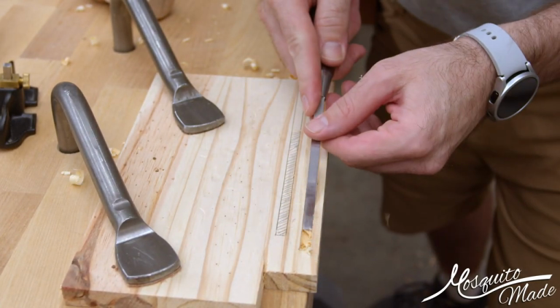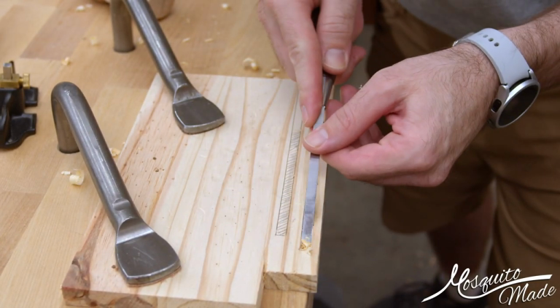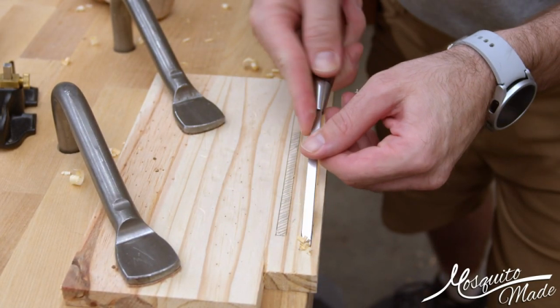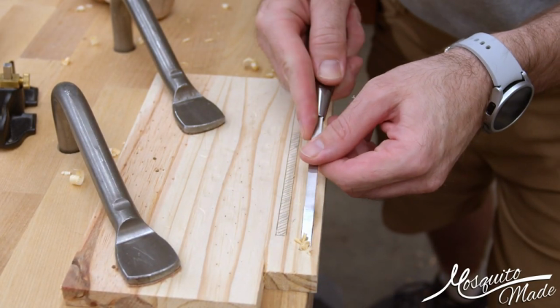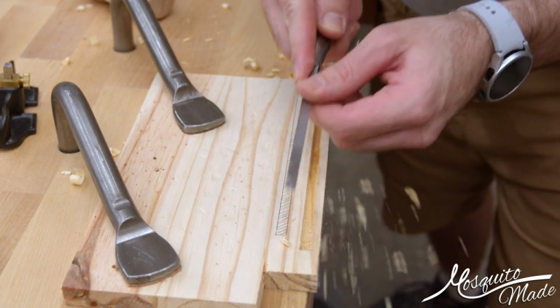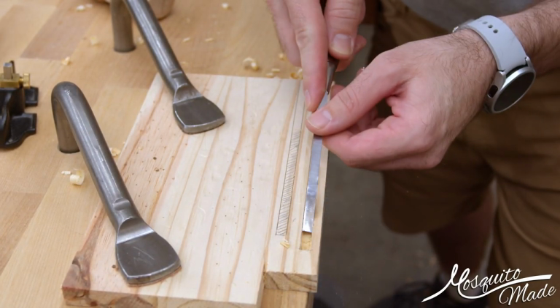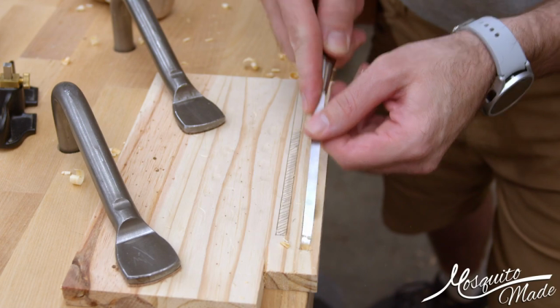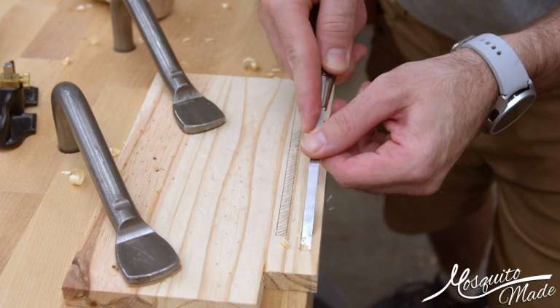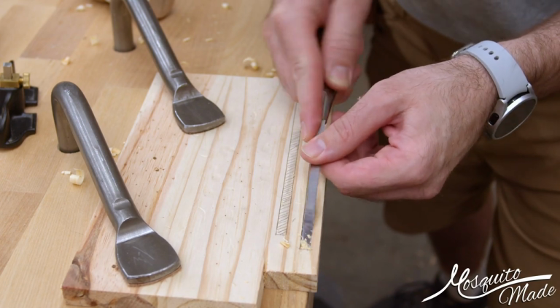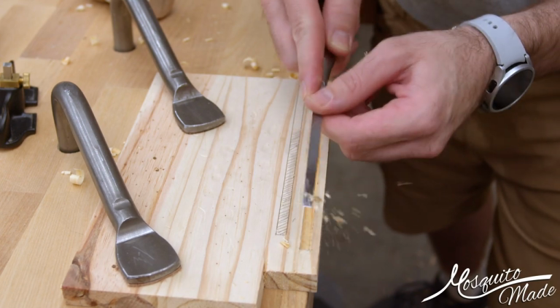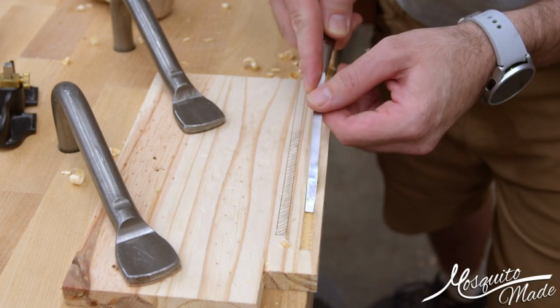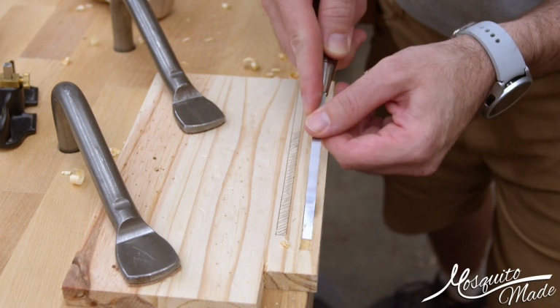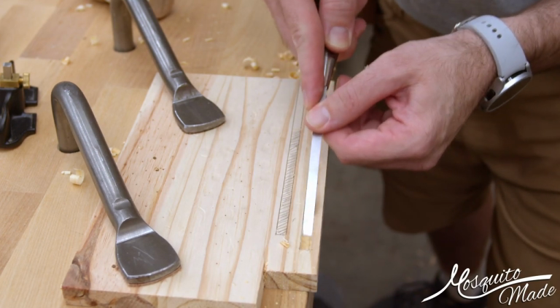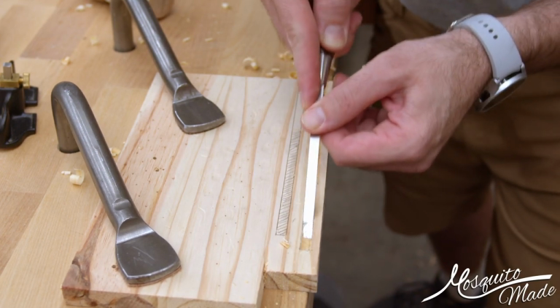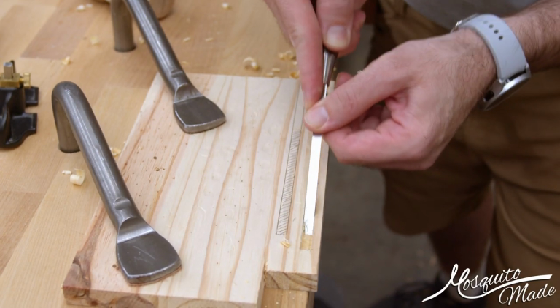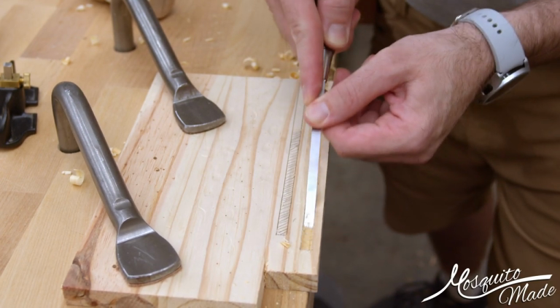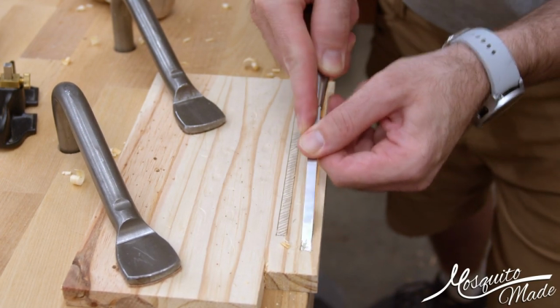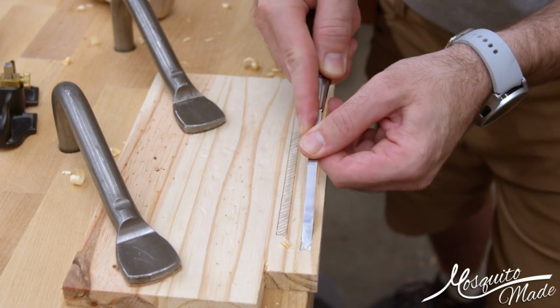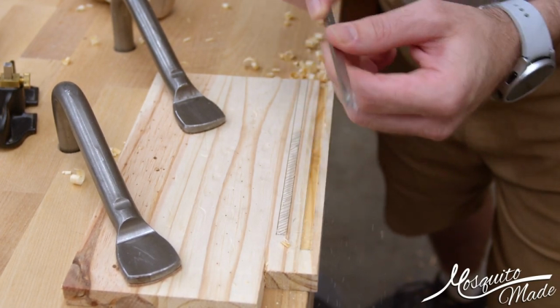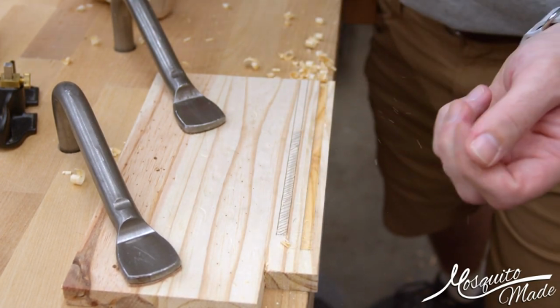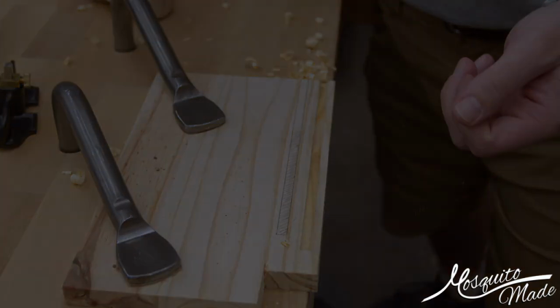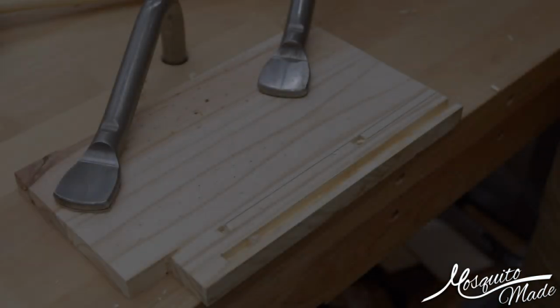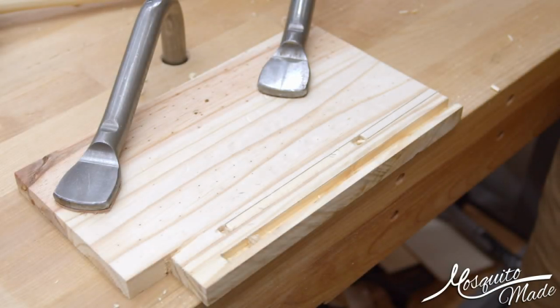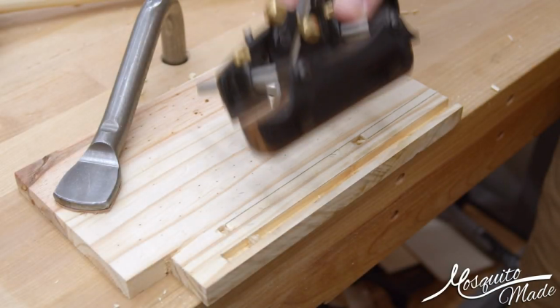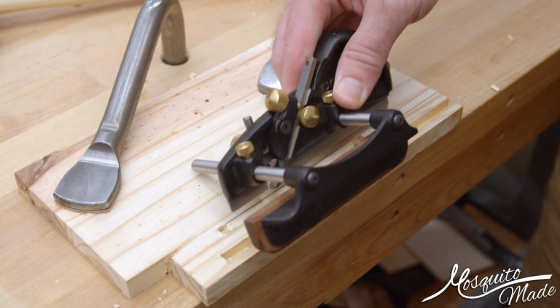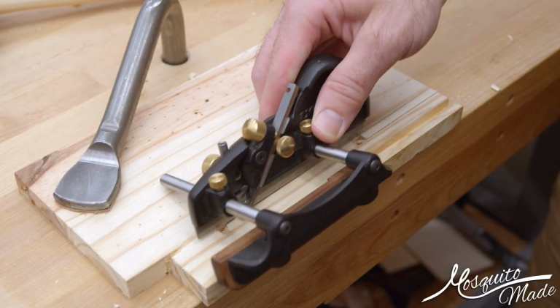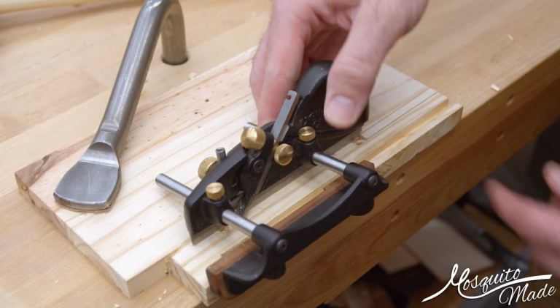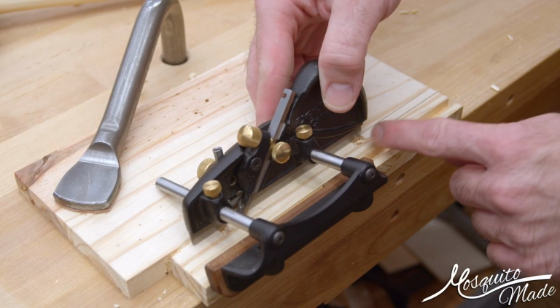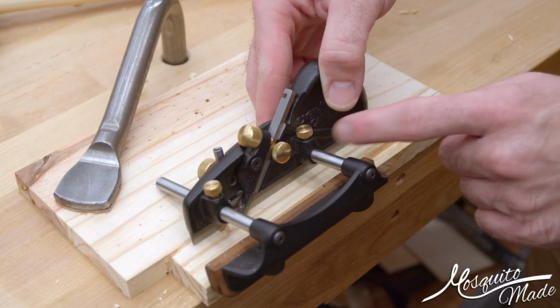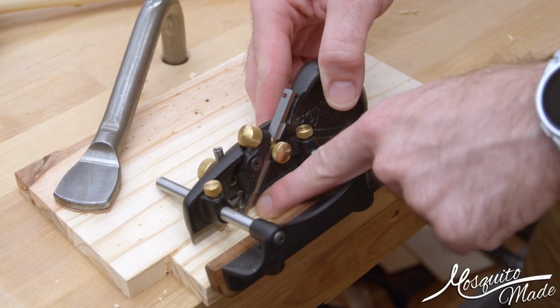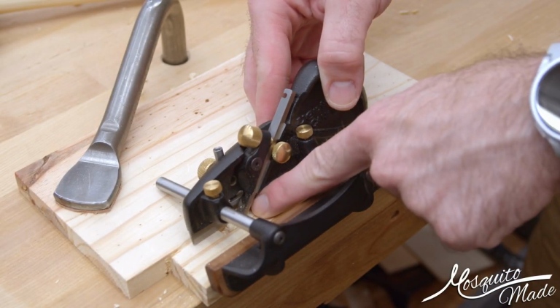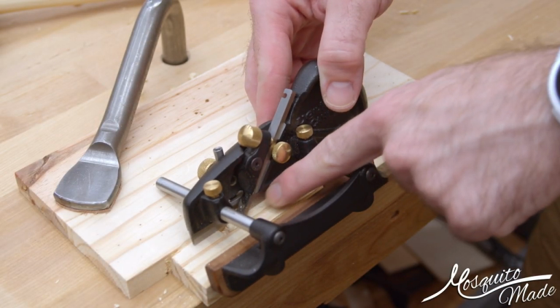And here we go — just cleaning out the chips. There's a stopped groove where the entry point is not stopped. Now we're going to take a look at a groove where both ends are stopped.